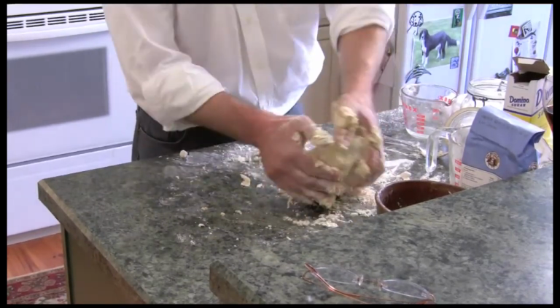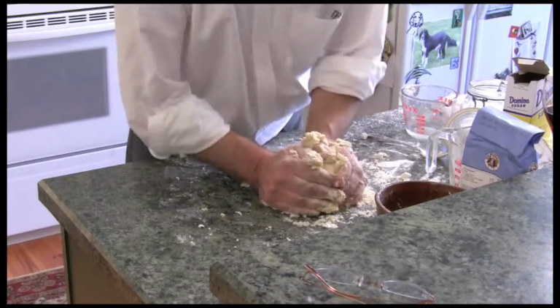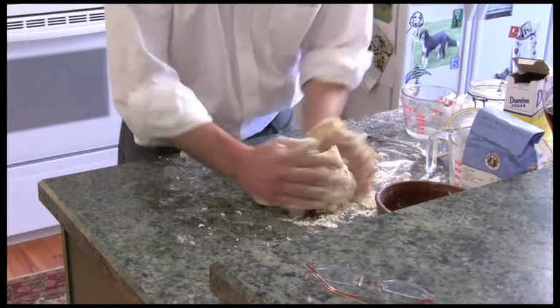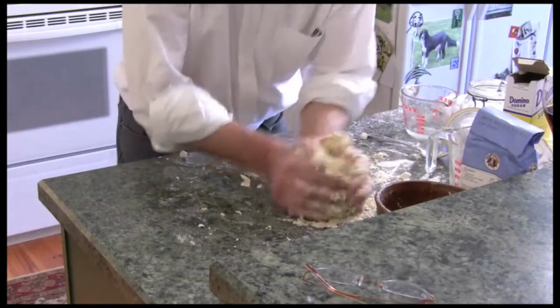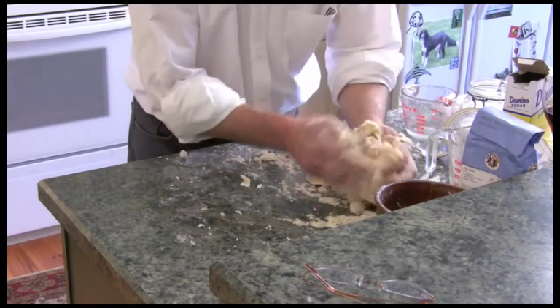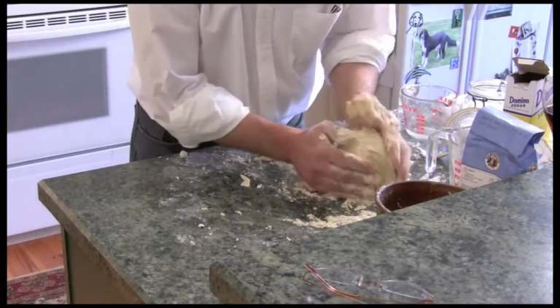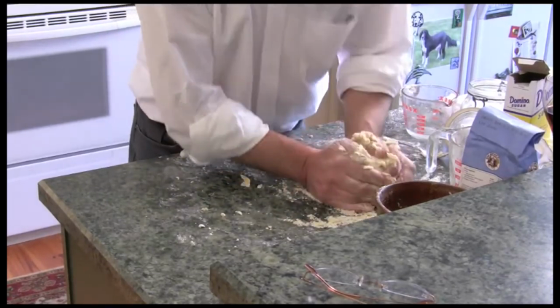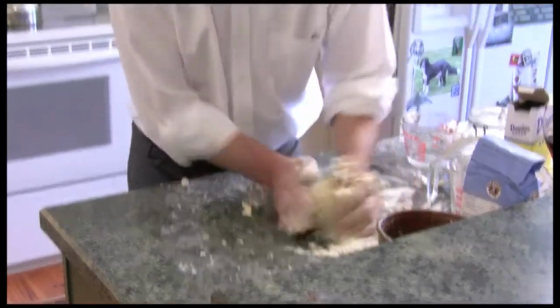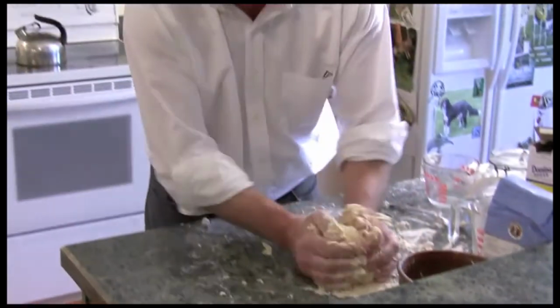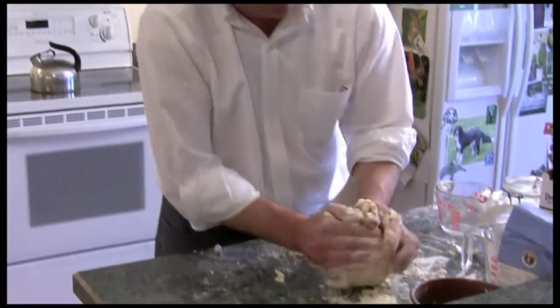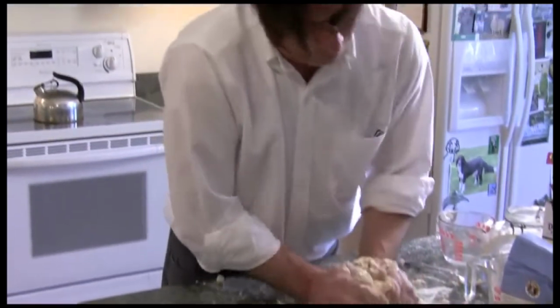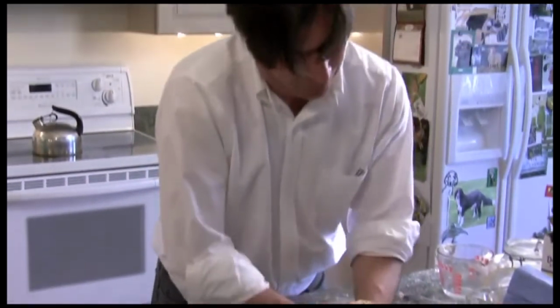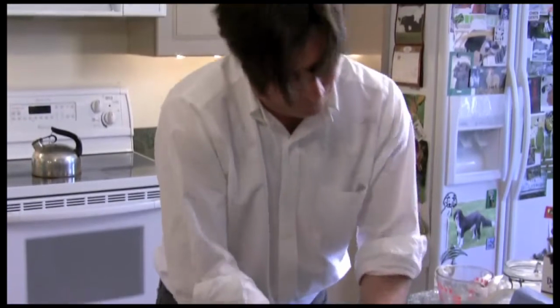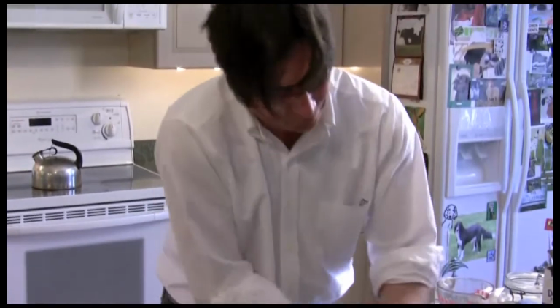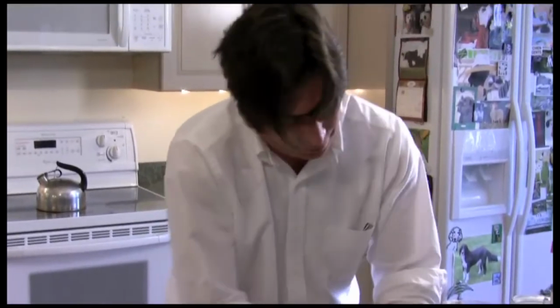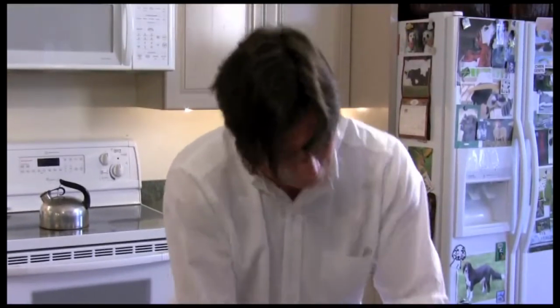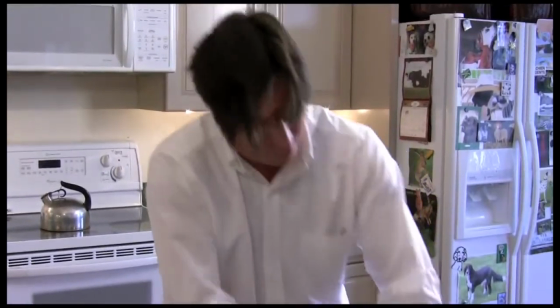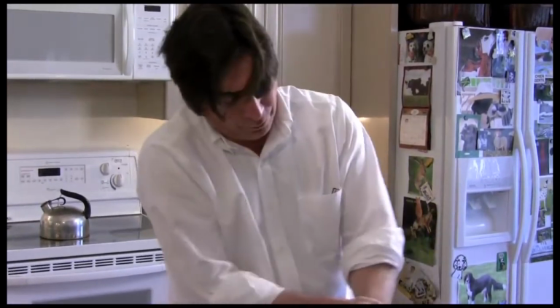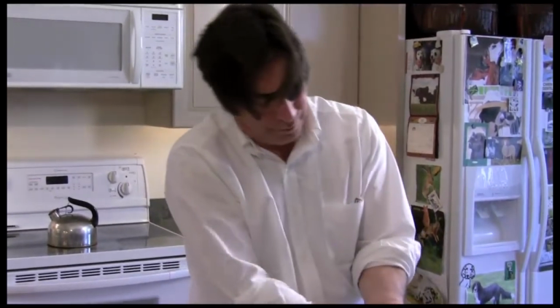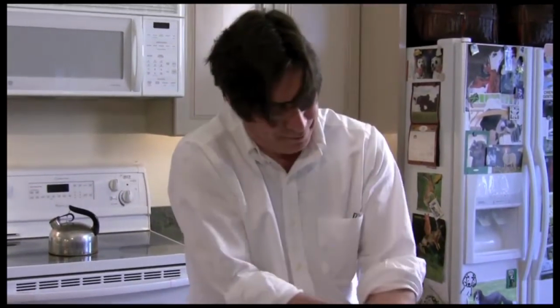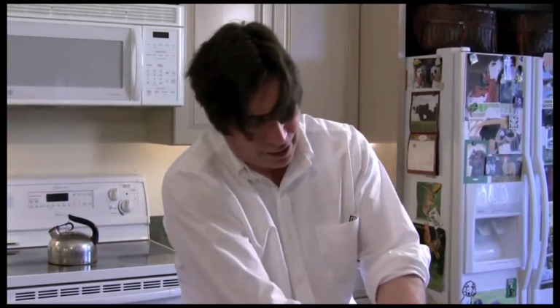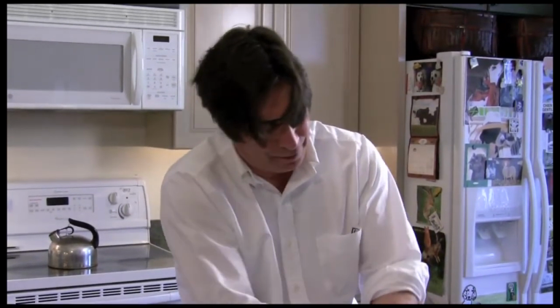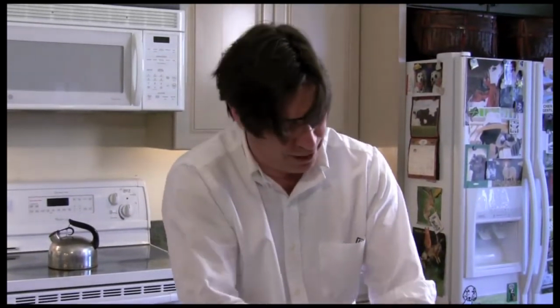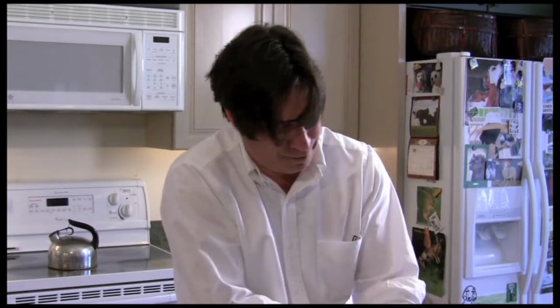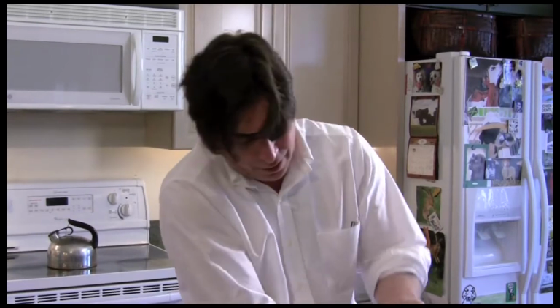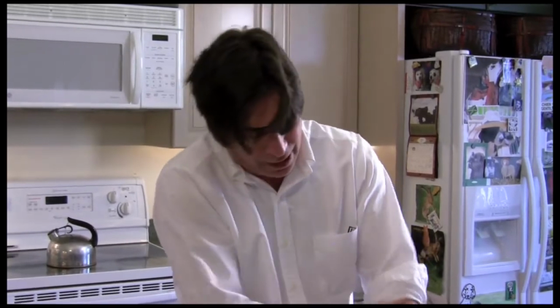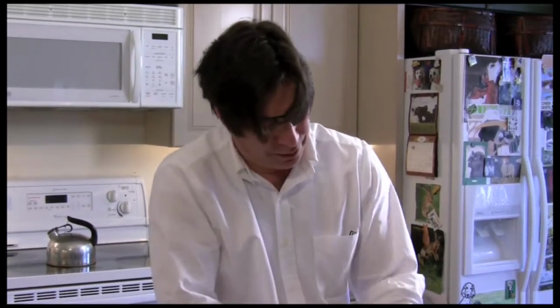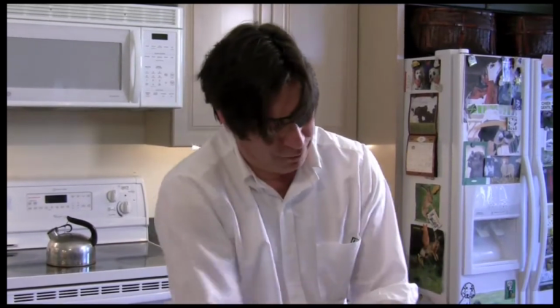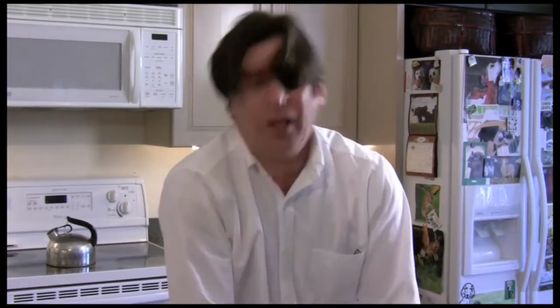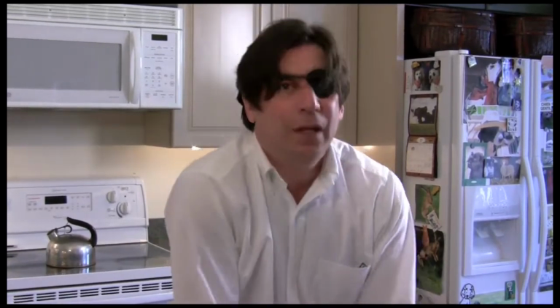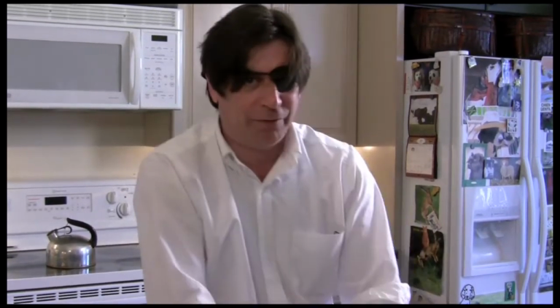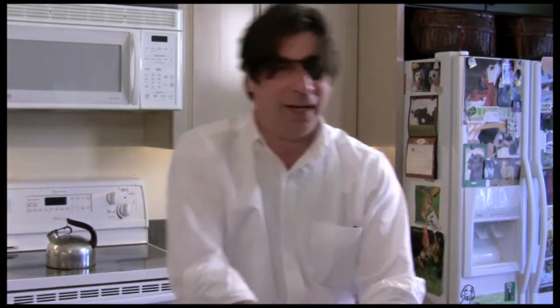Don't want to play with it too much. The whole purpose is you want to keep some of those big lumps of butter in there — don't want it to all melt. I'm going to get some wax paper and wrap this up and put it in the fridge for an hour.